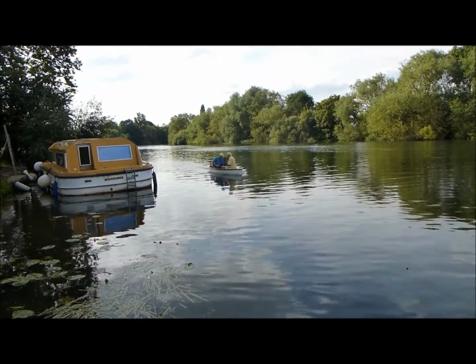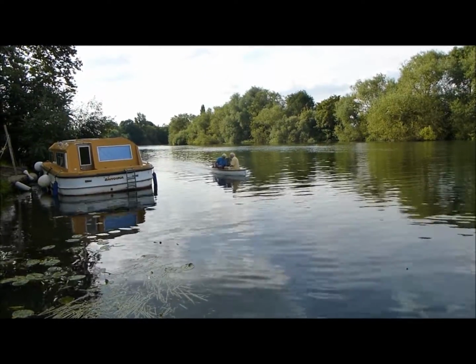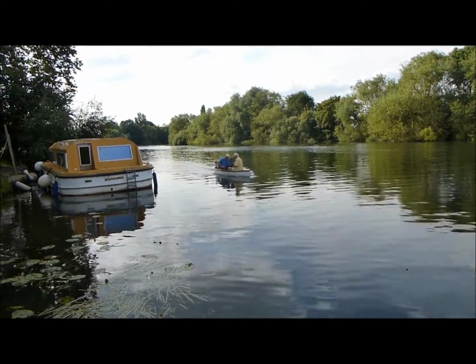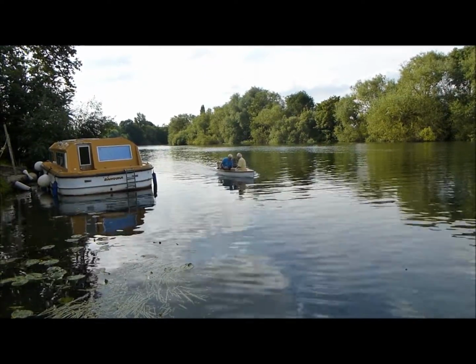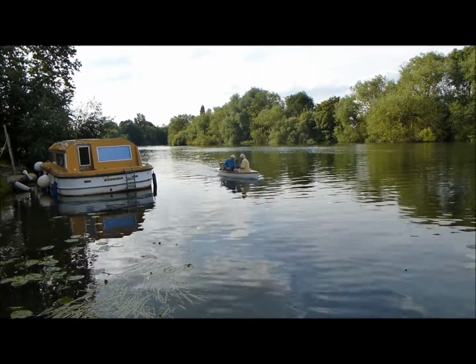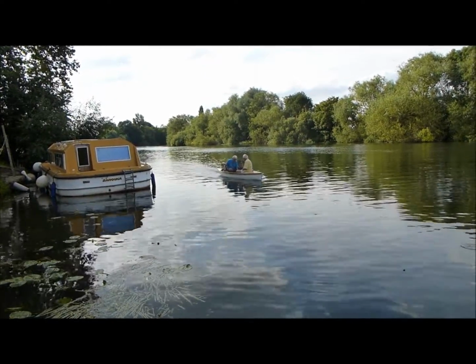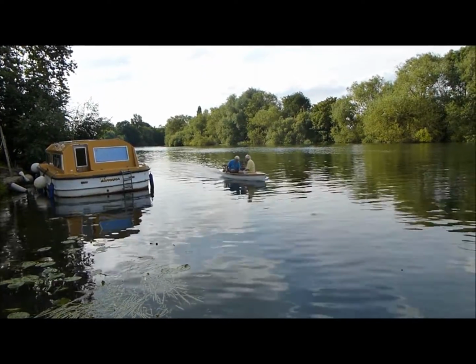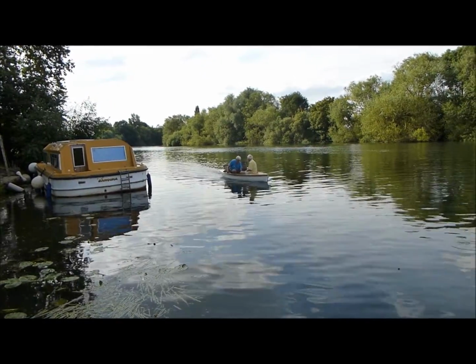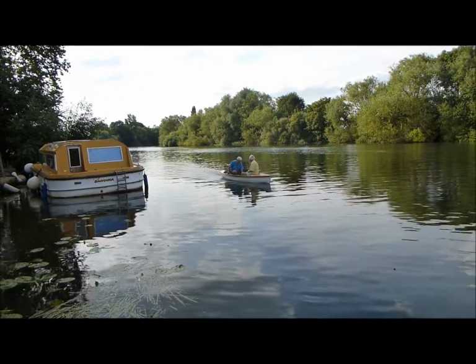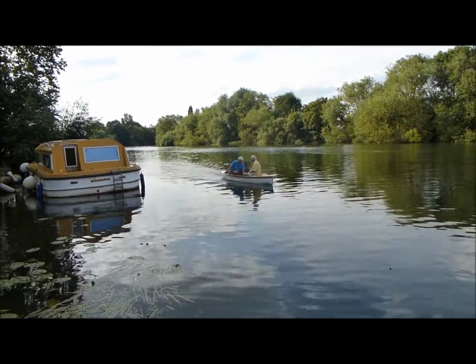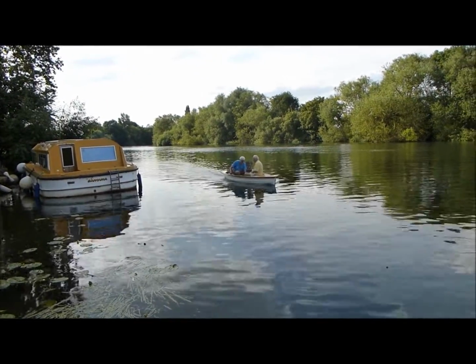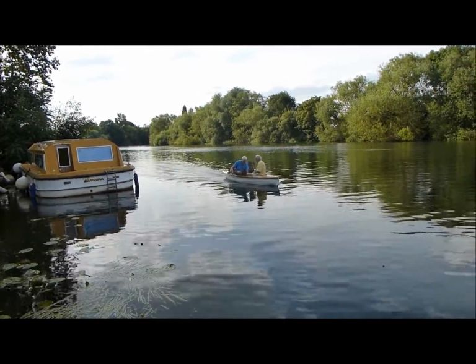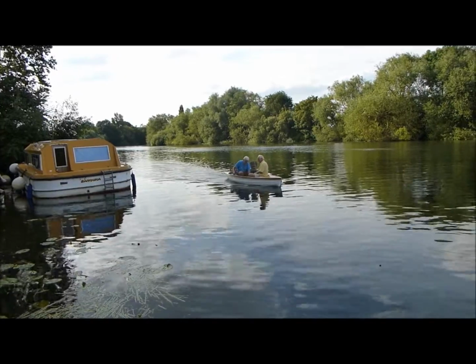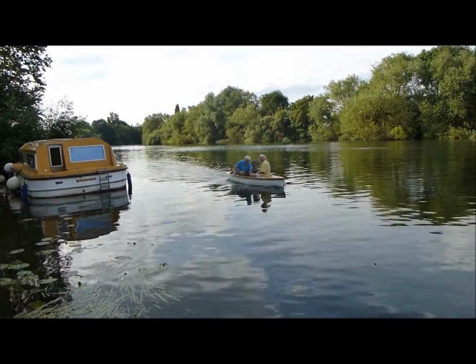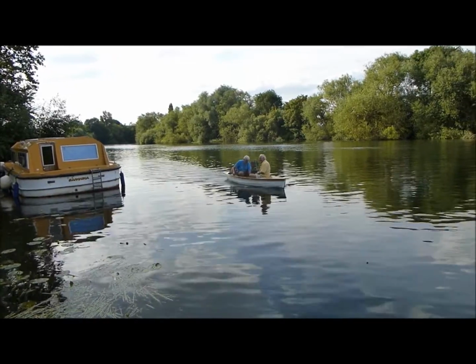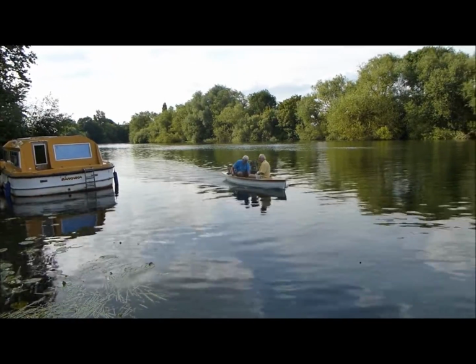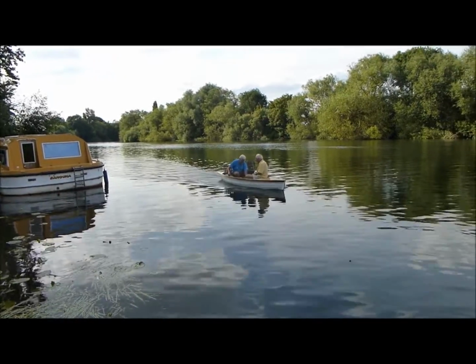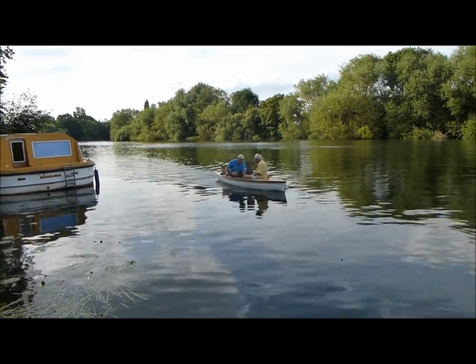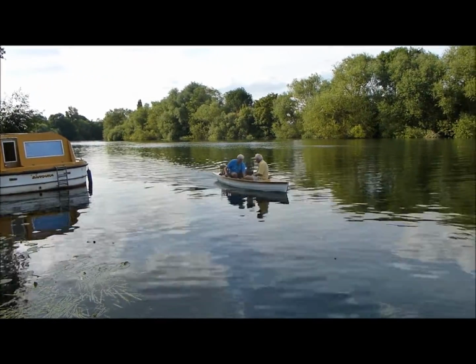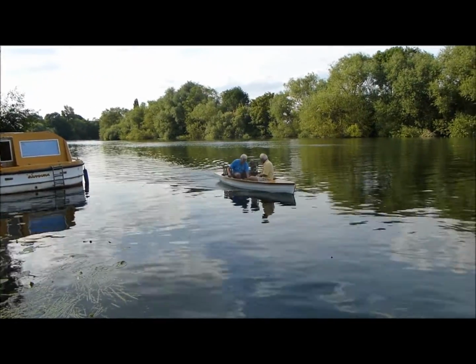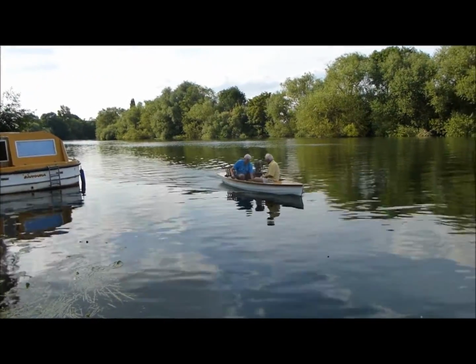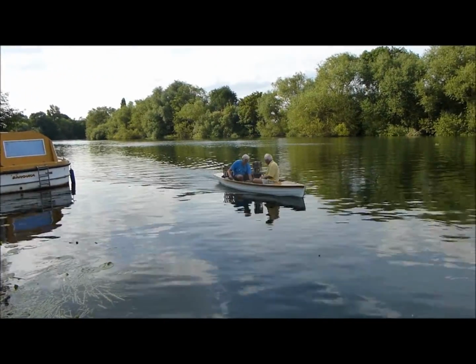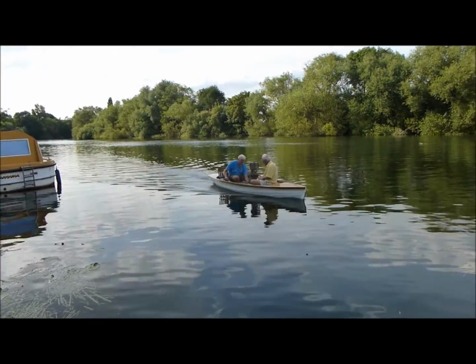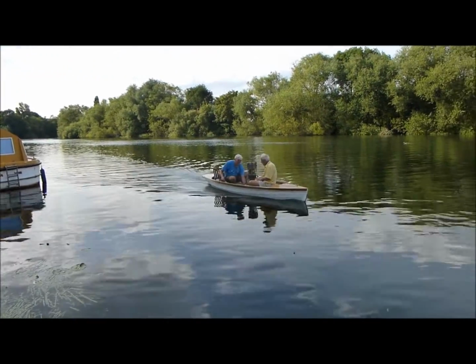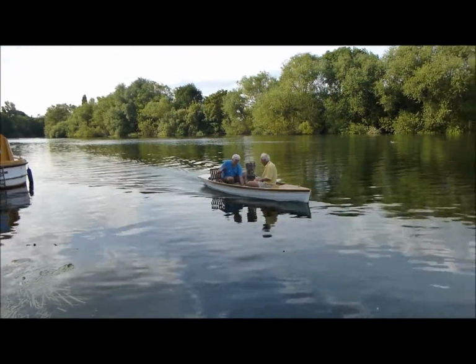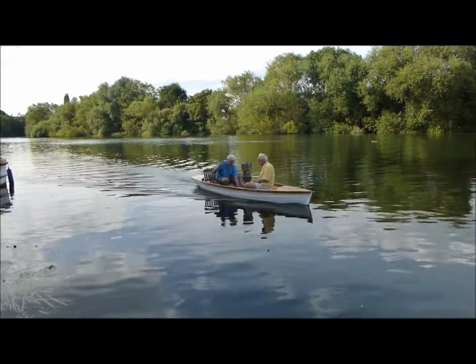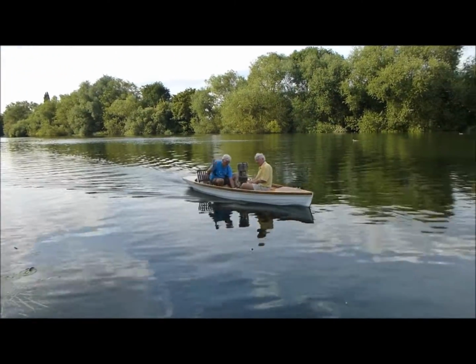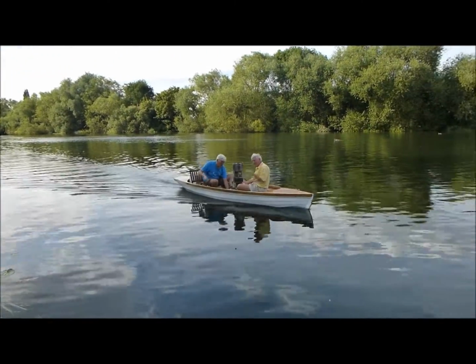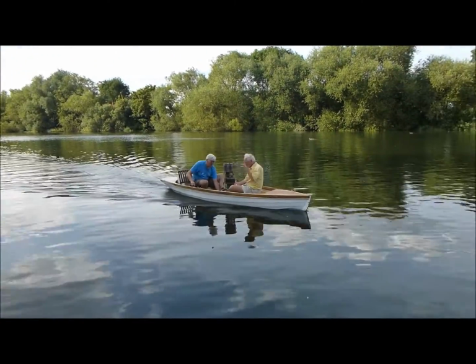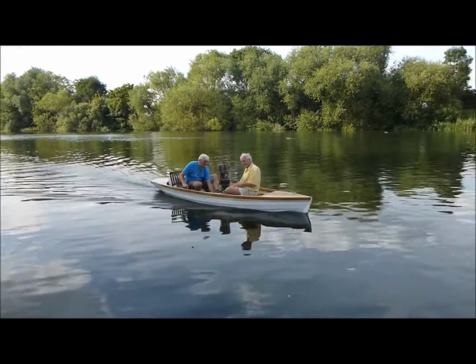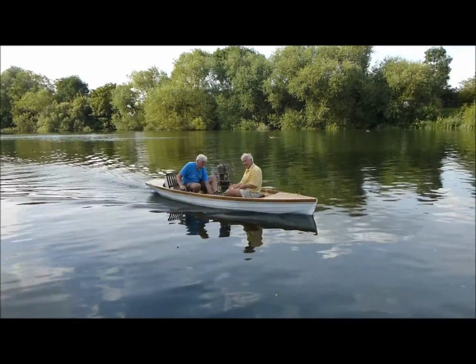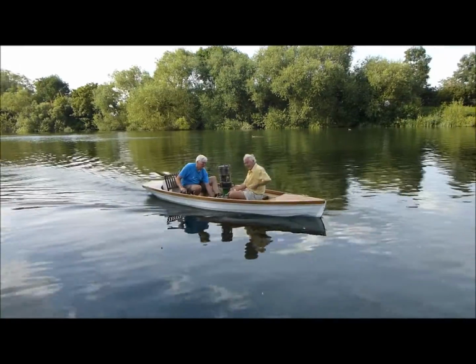So thank you Ian, it's a nice hull. The engine was built by Julian Wood, who can be seen seated at the front of the boat.